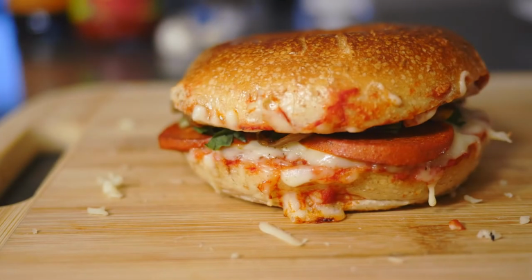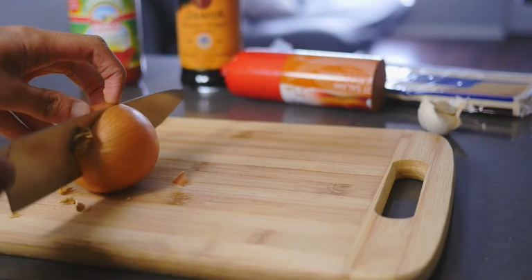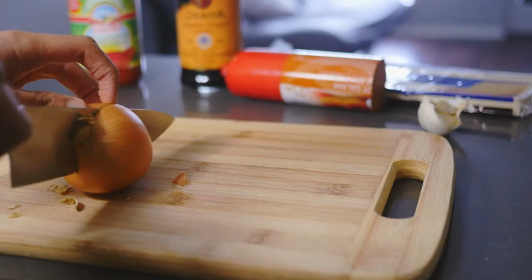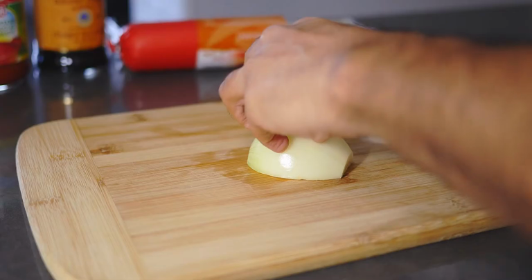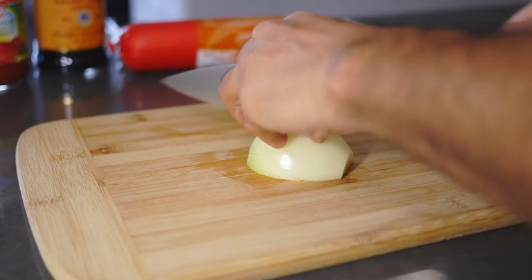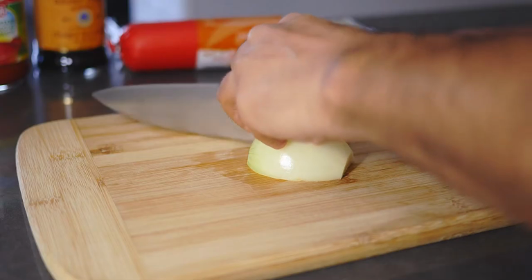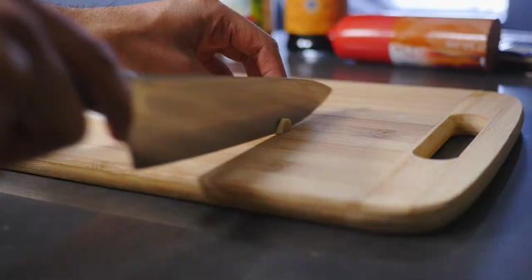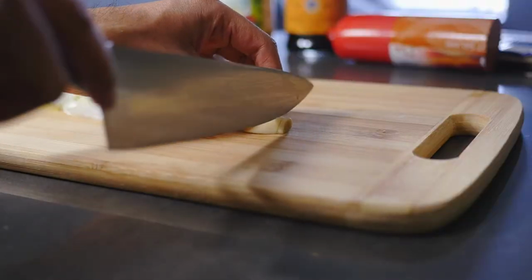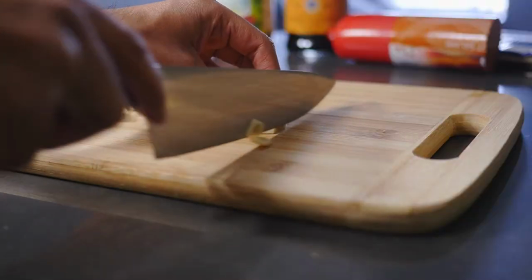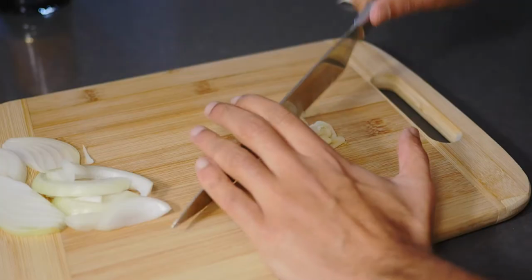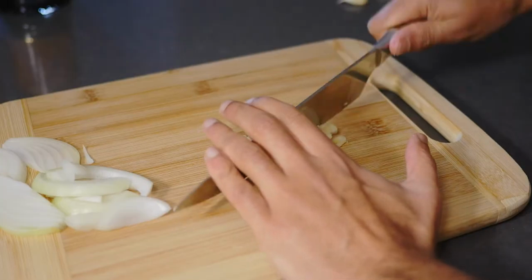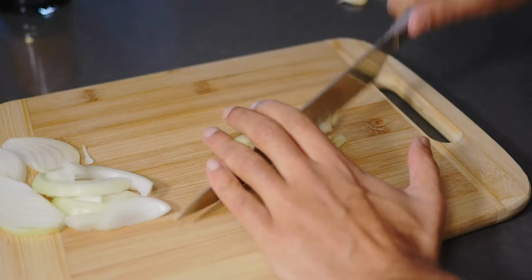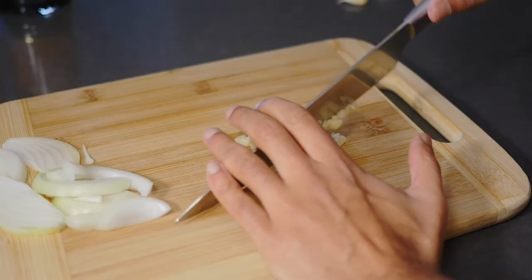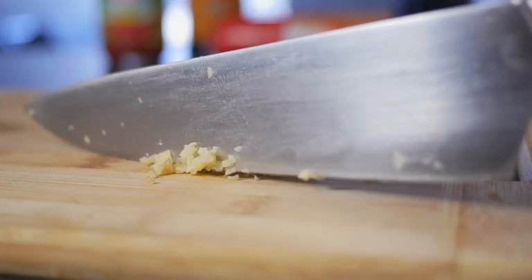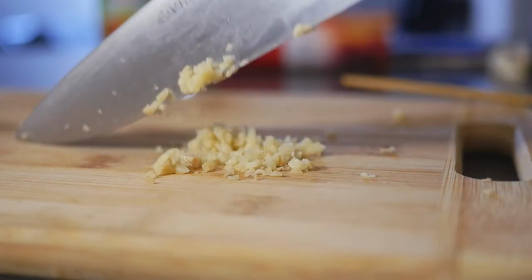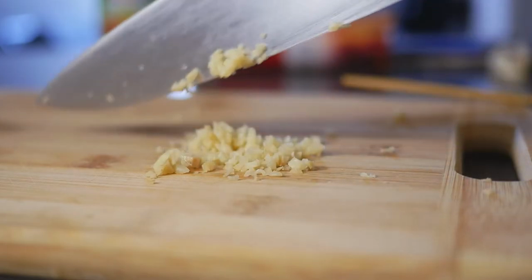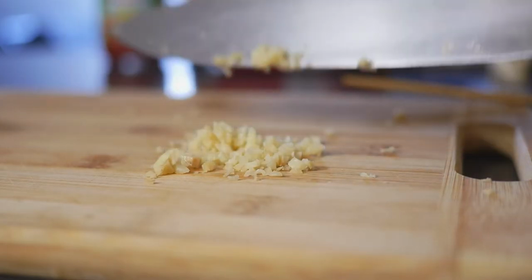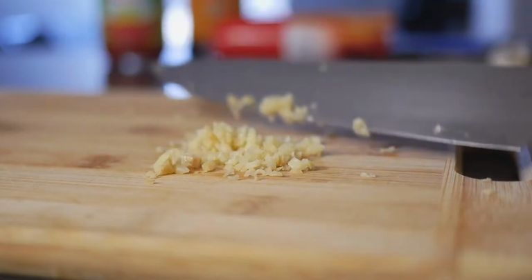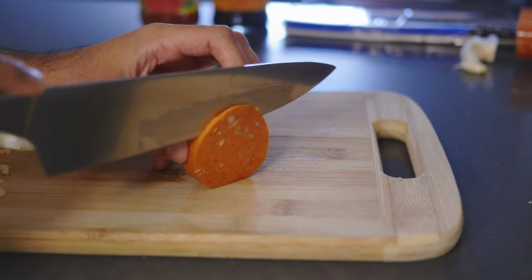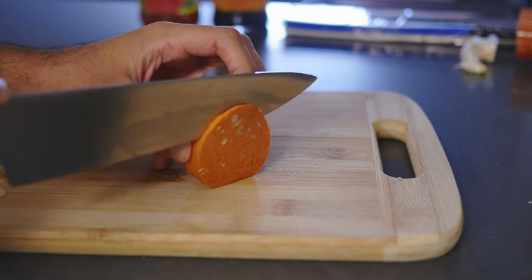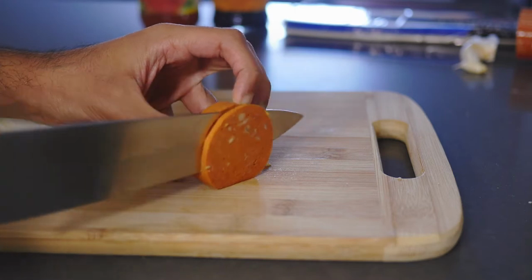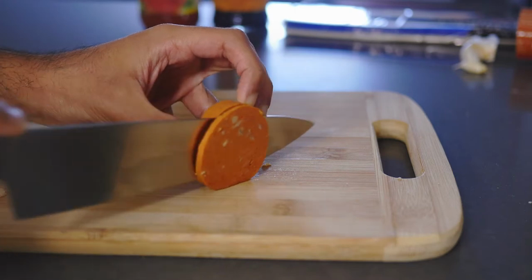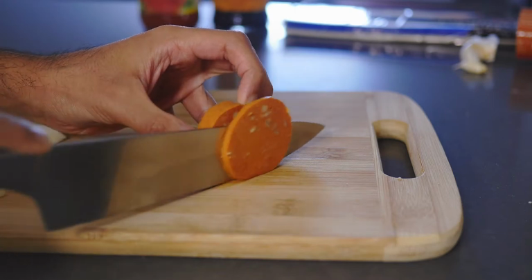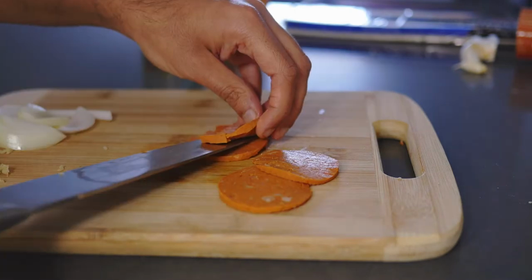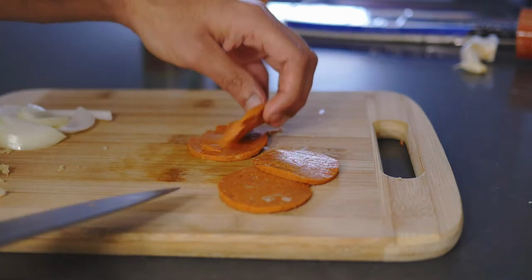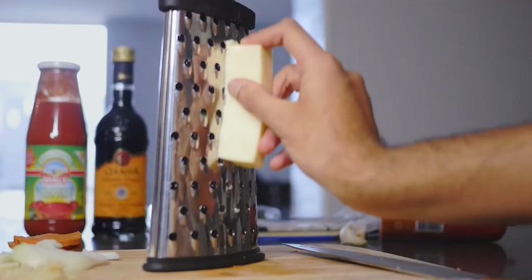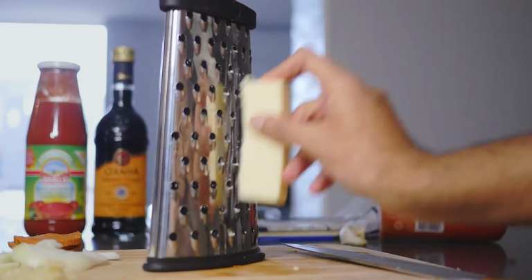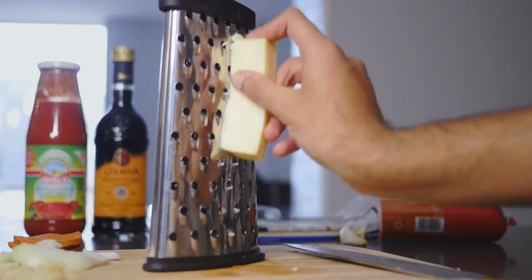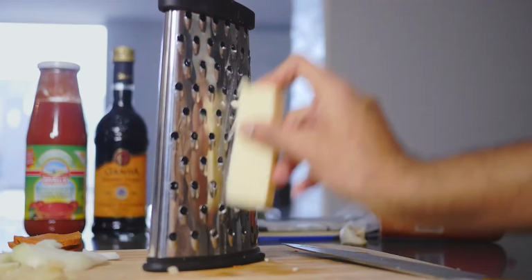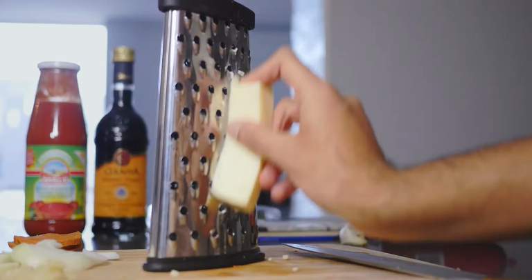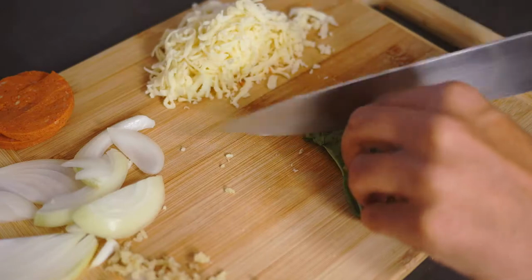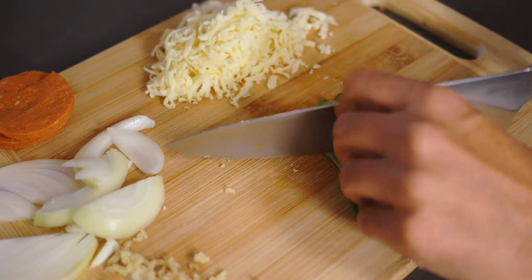Start by thinly slicing up half an onion, then mince up a clove or two of garlic. Slice off four slices of salami, then grate two big half rolls of cheese, and then roughly chop up some basil.